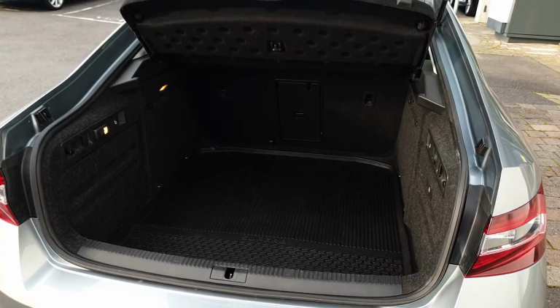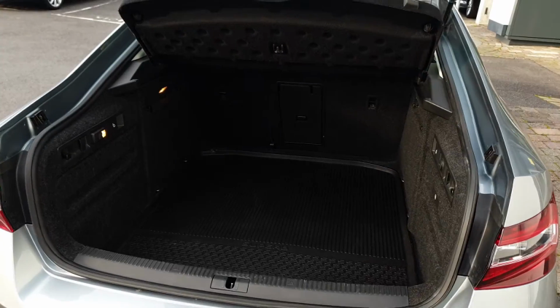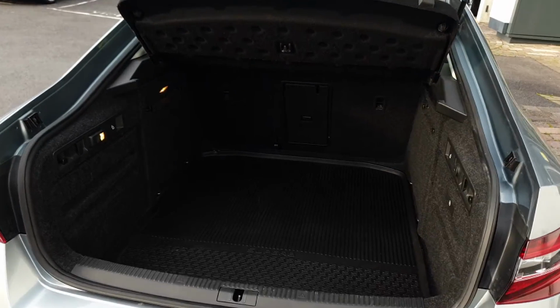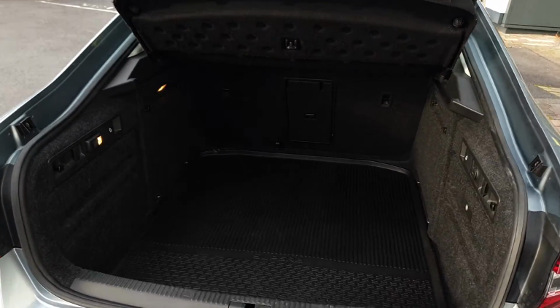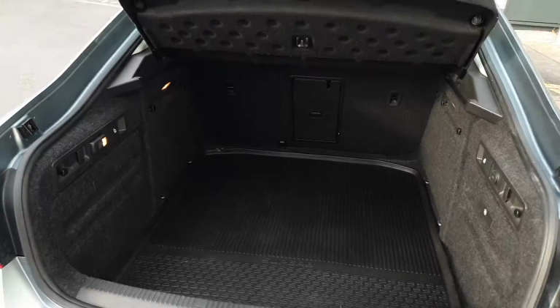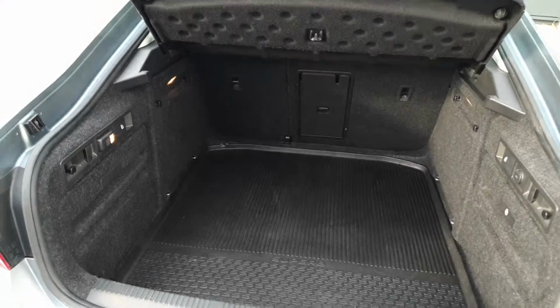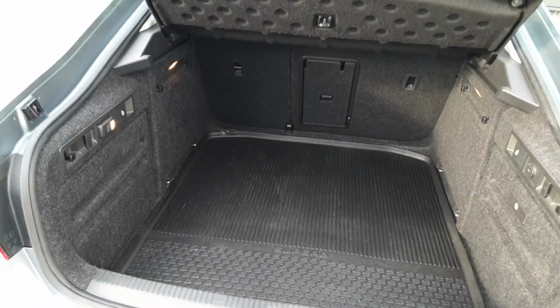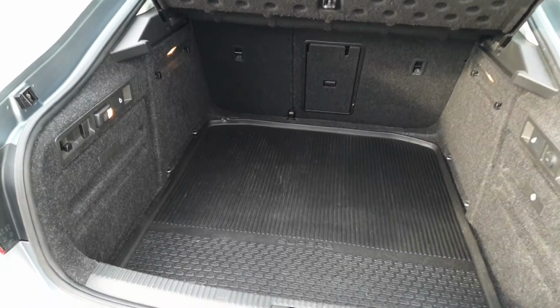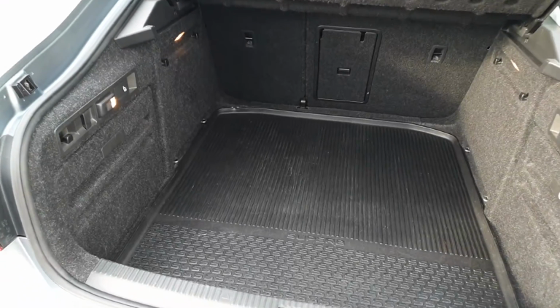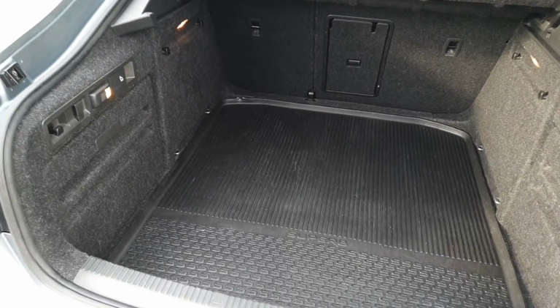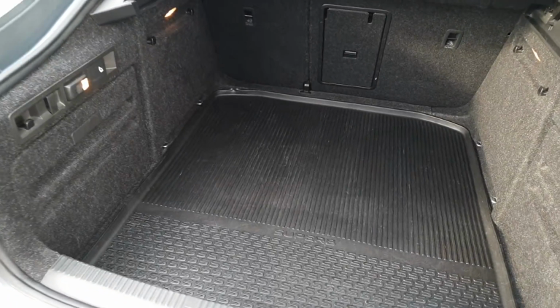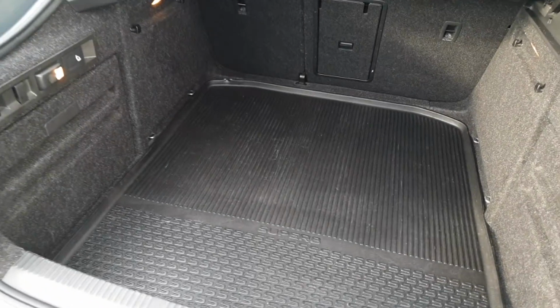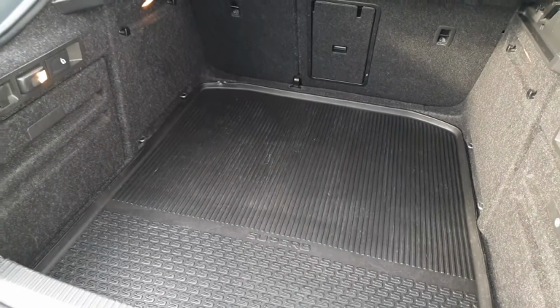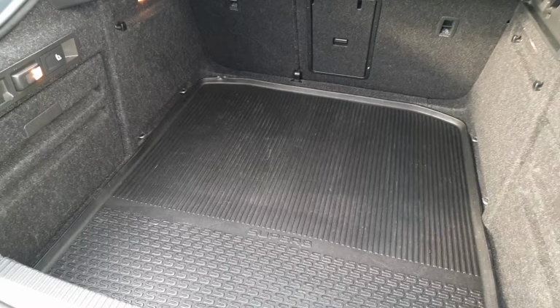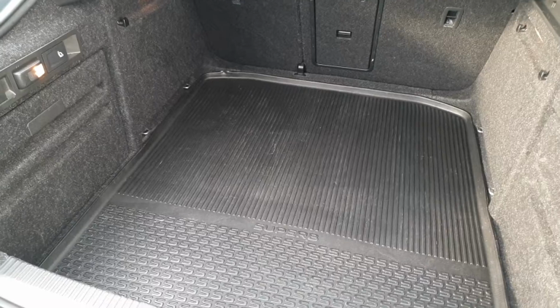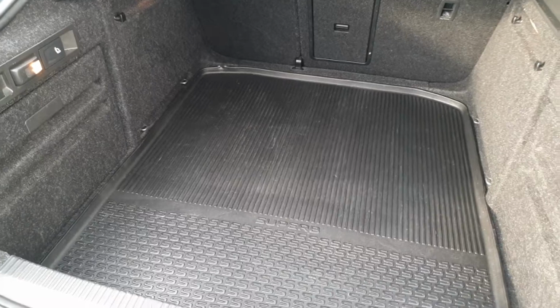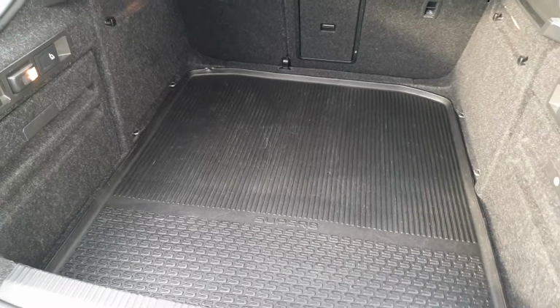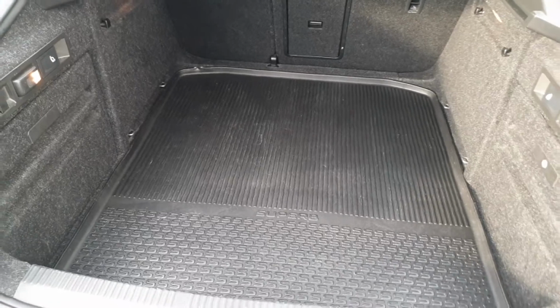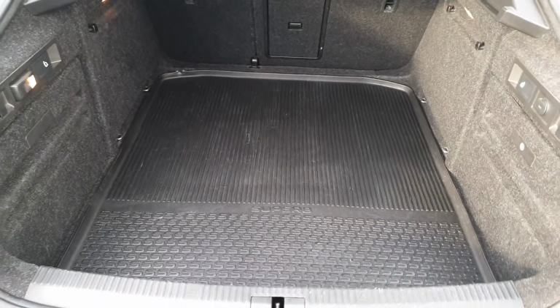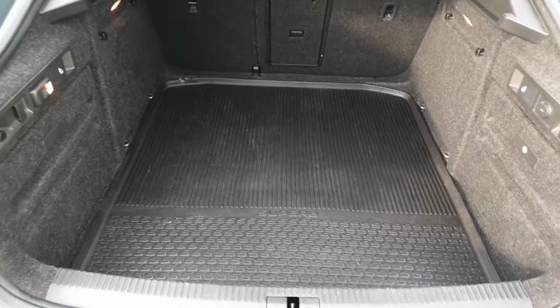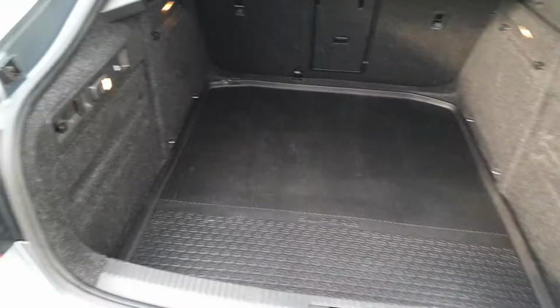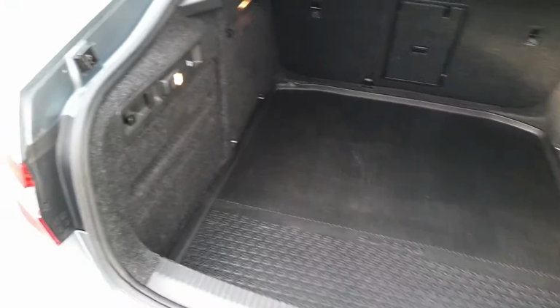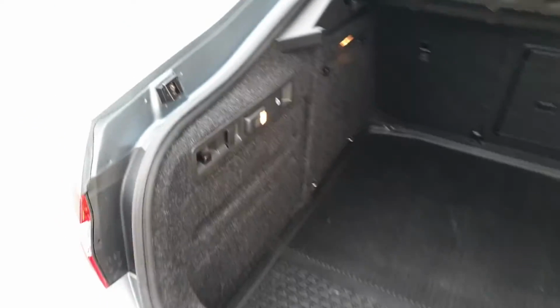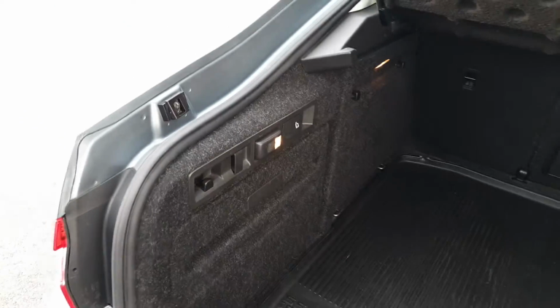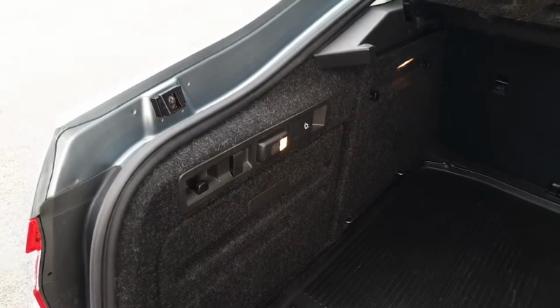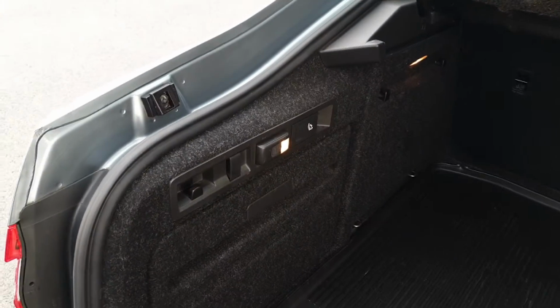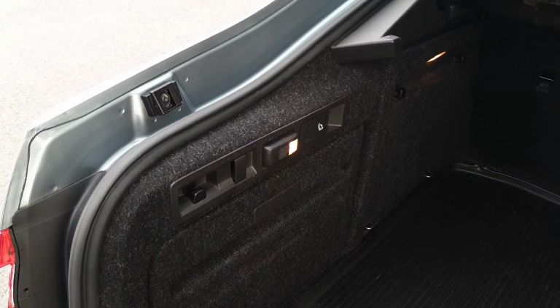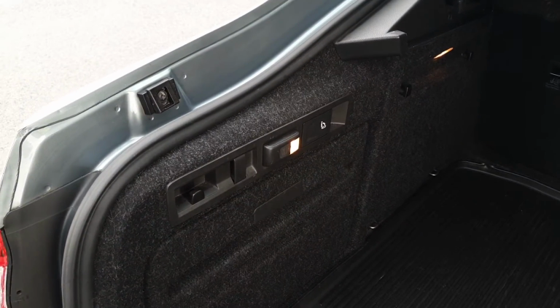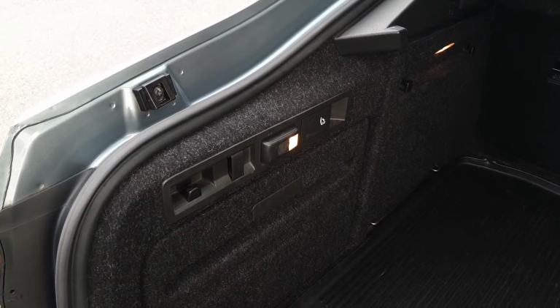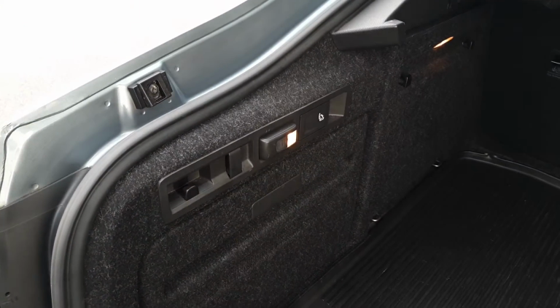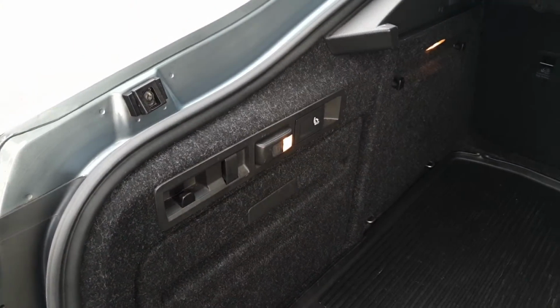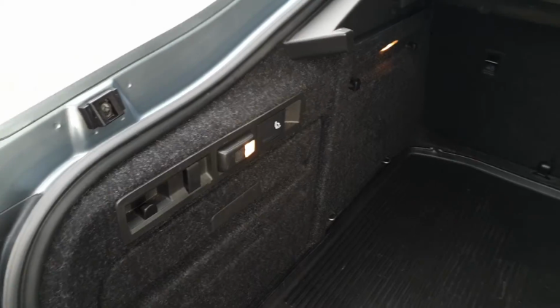The boot in the Superb is the biggest in its class. You have a full-size spare wheel underneath the boot floor, a removable rubber boot mat, and shopping bag hooks.